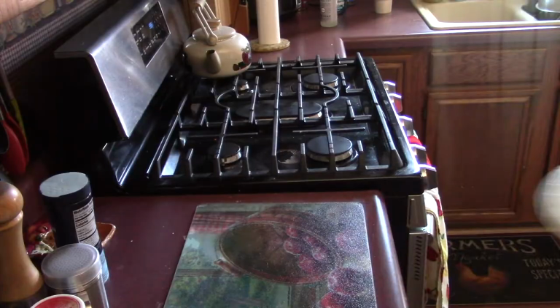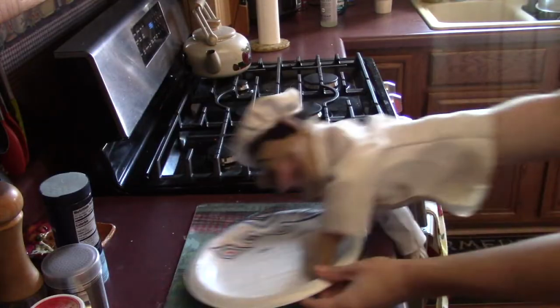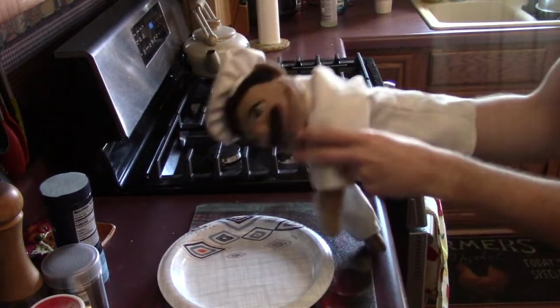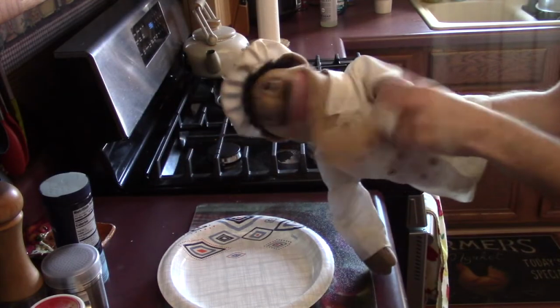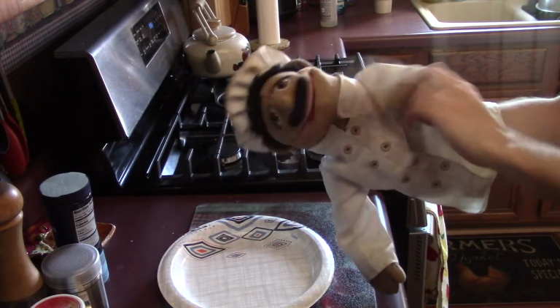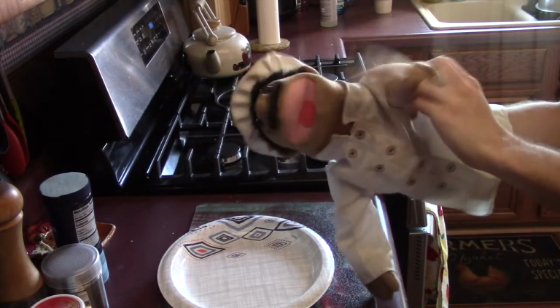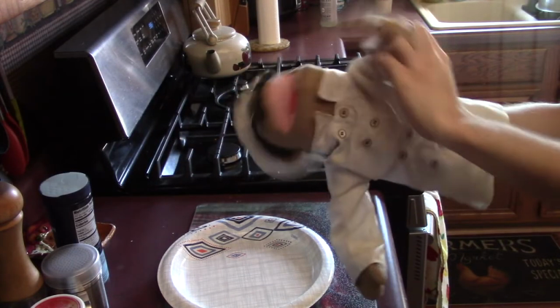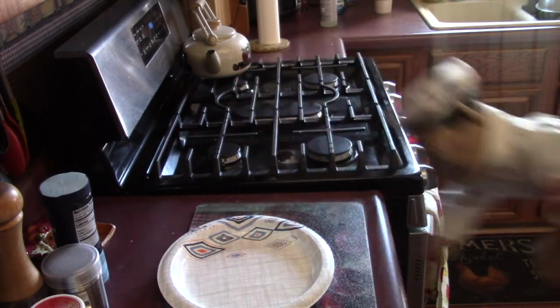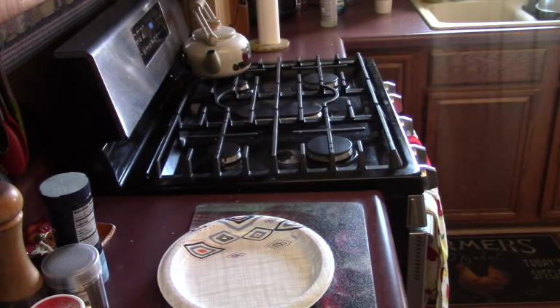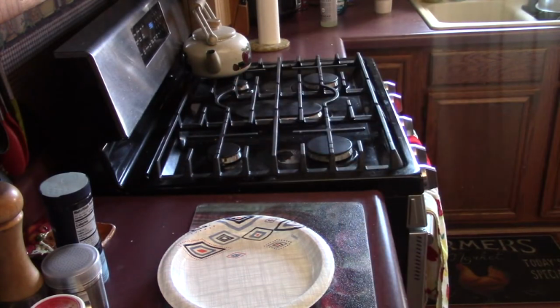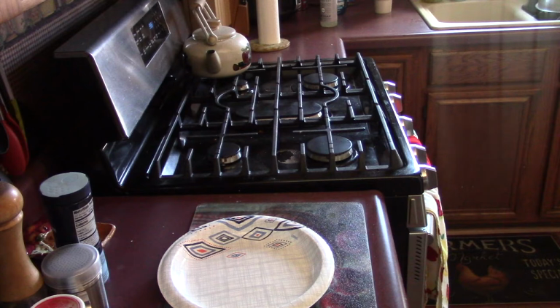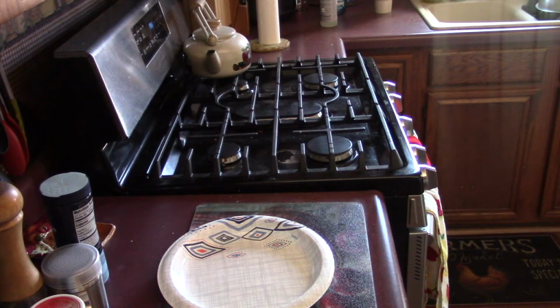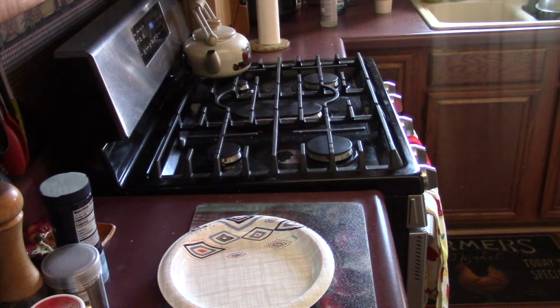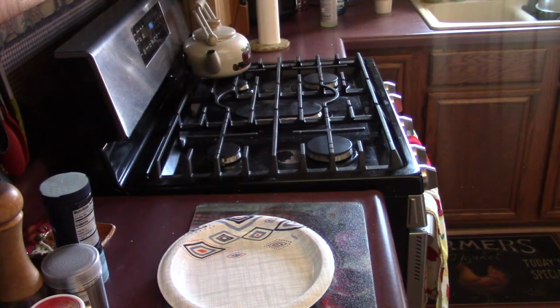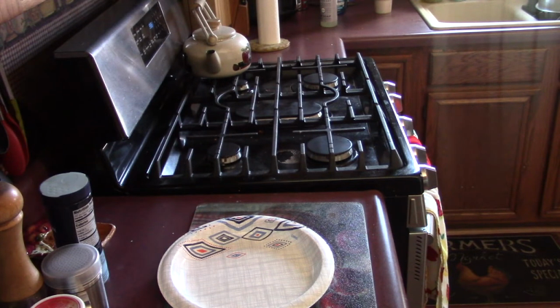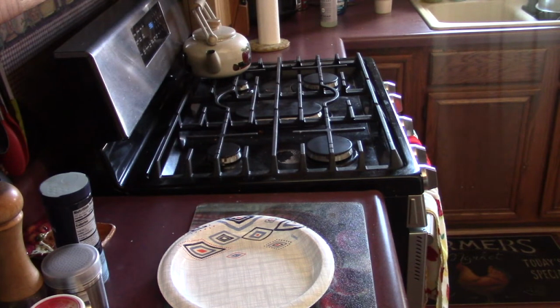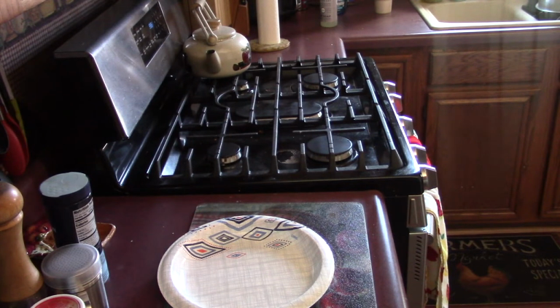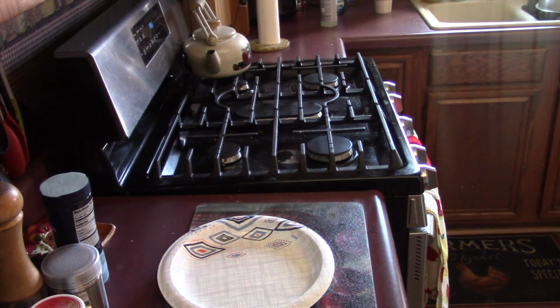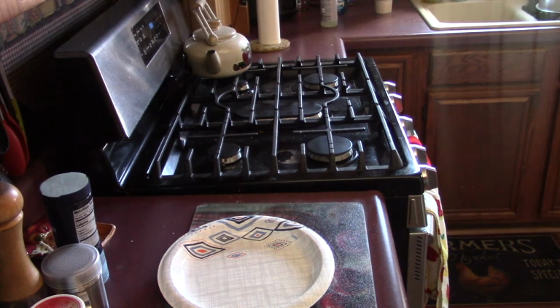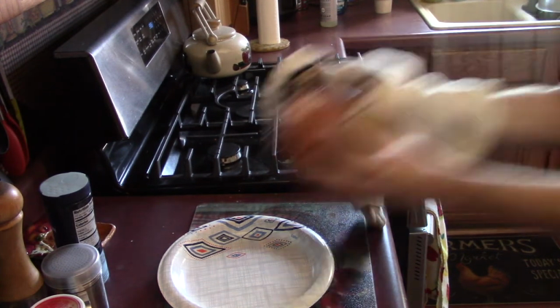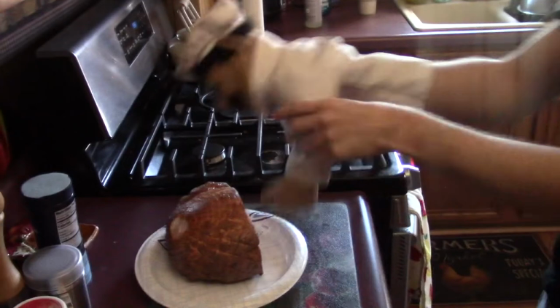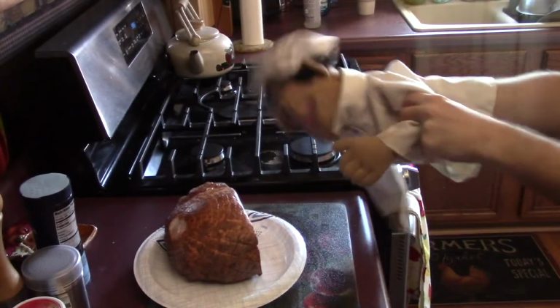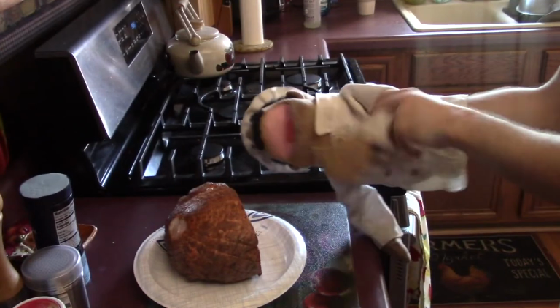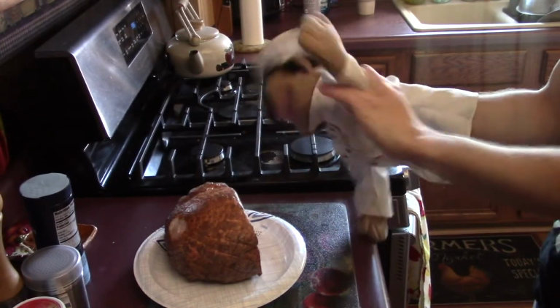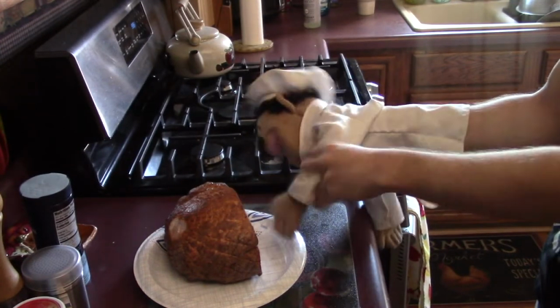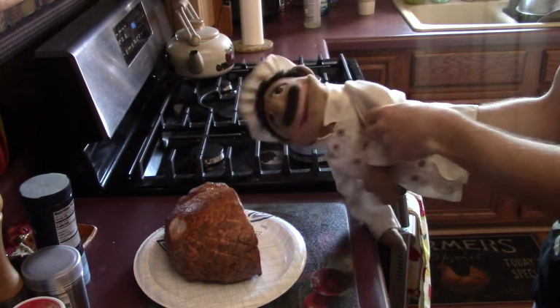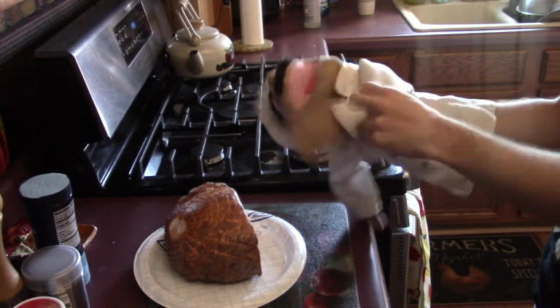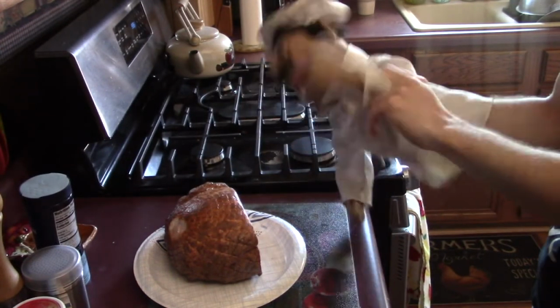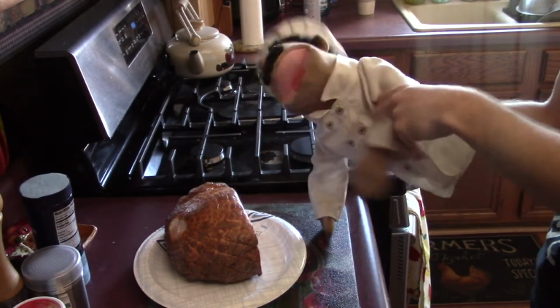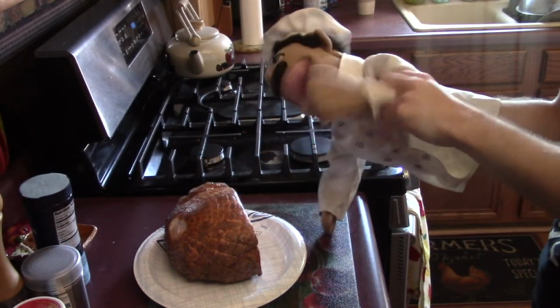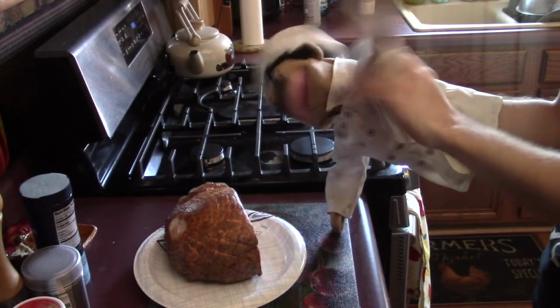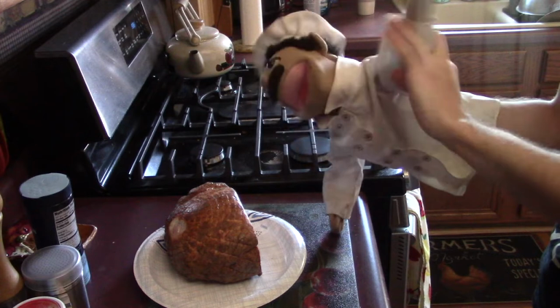It didn't really work as good as I thought, but oh well. Let me just get this big sucker right here. Alright! Just take your ham and put it on the plate. You can just cut it — you have a fork and knife or whatever you Americans do.